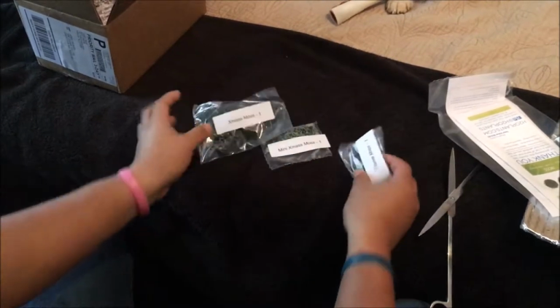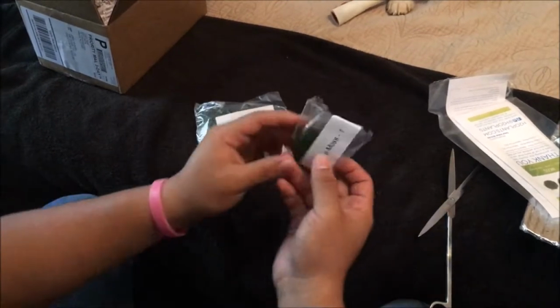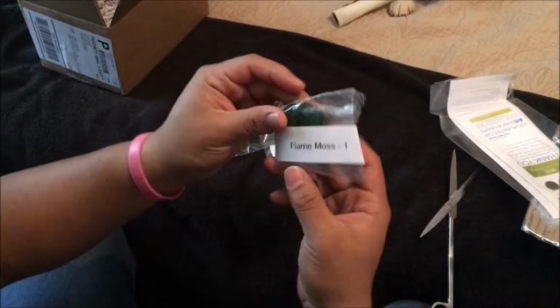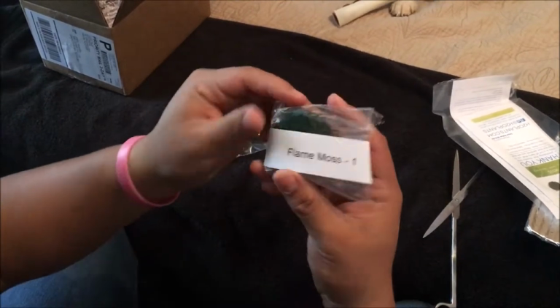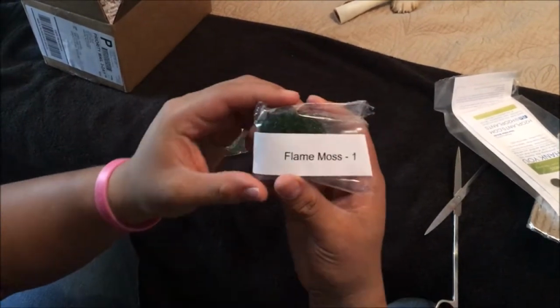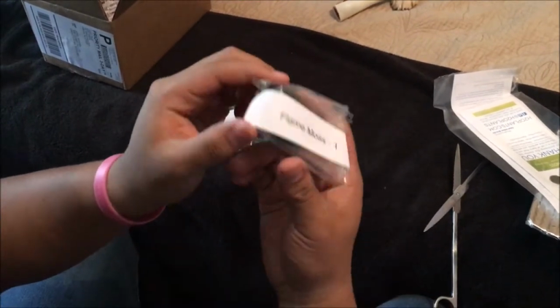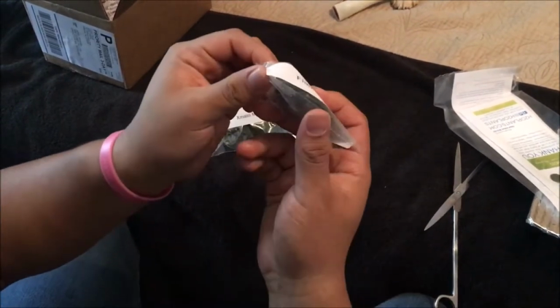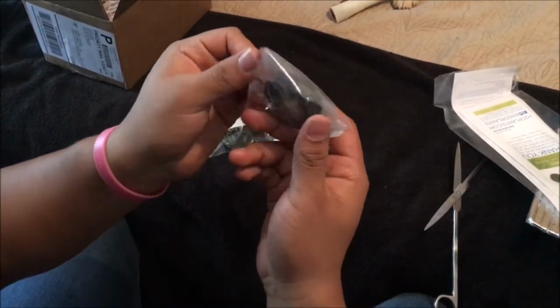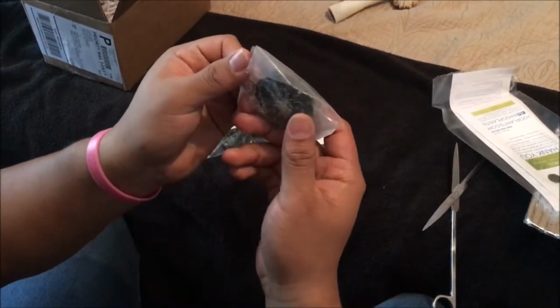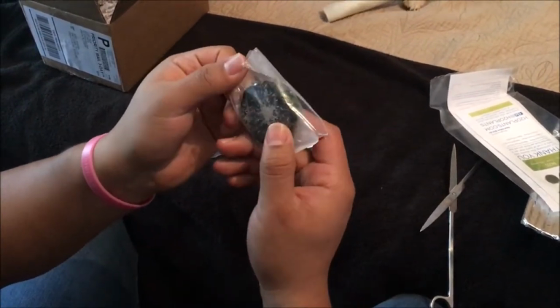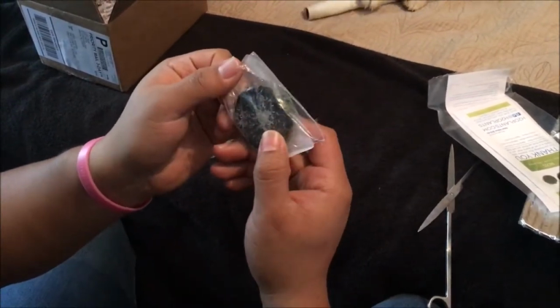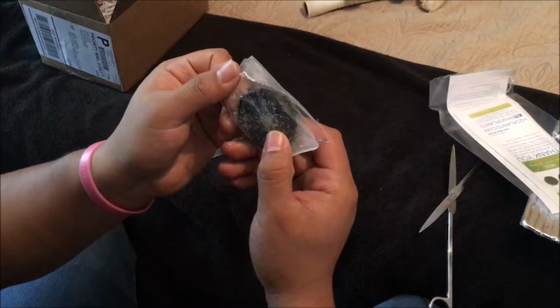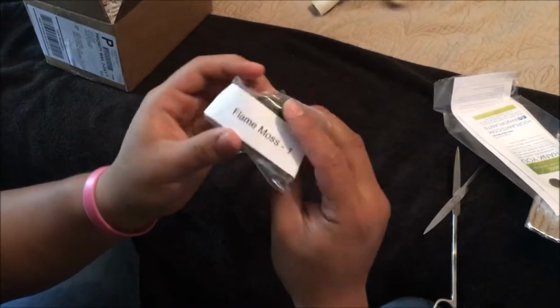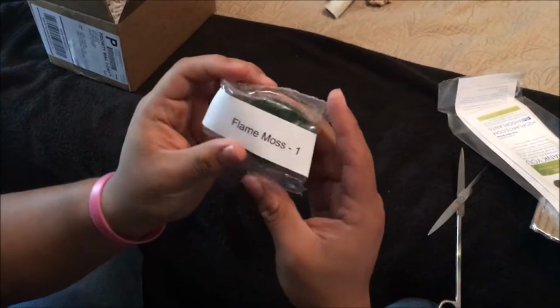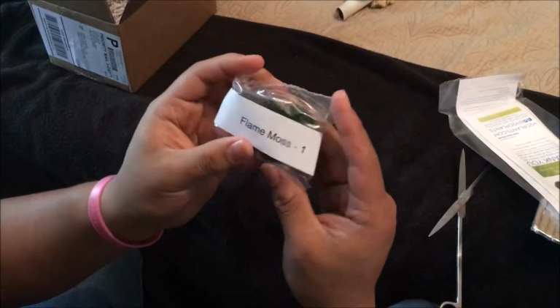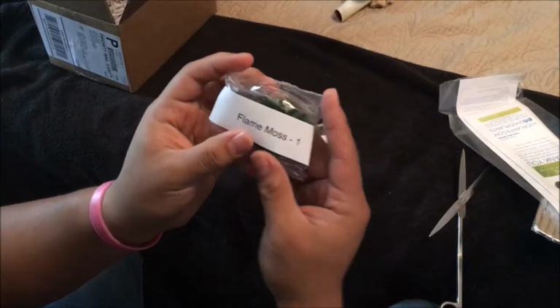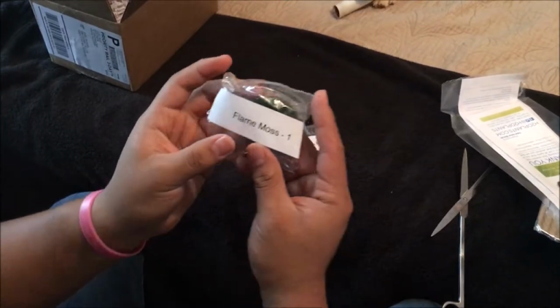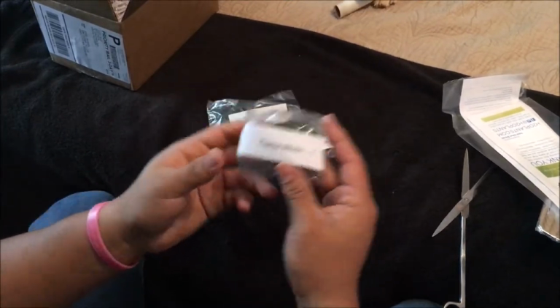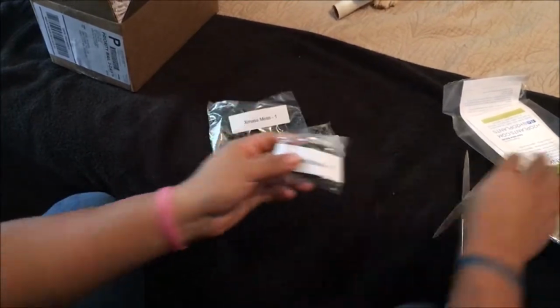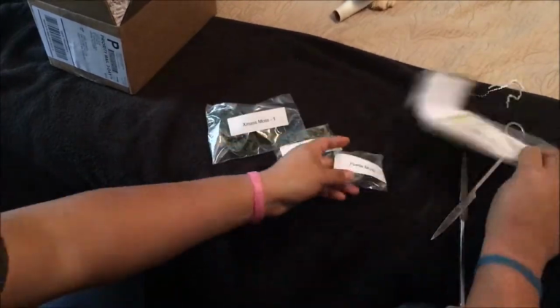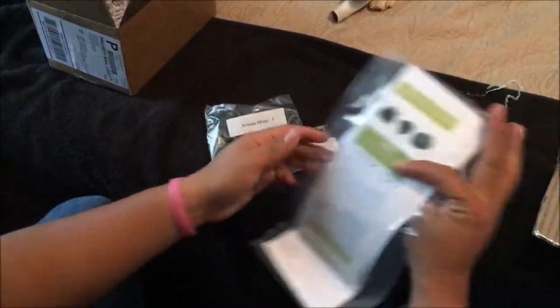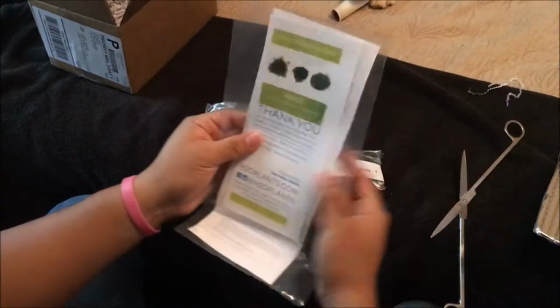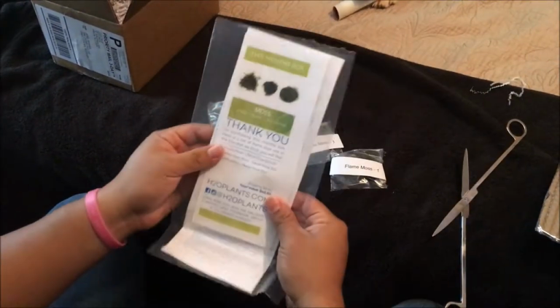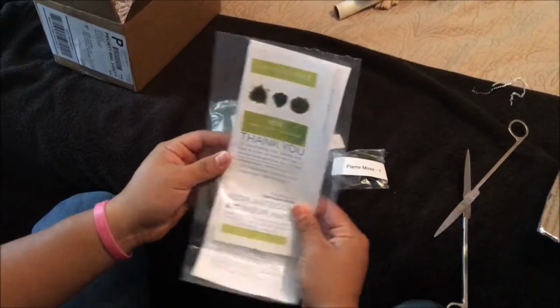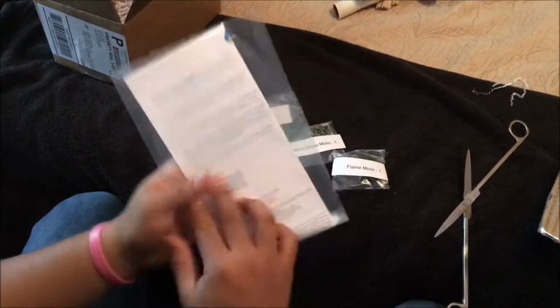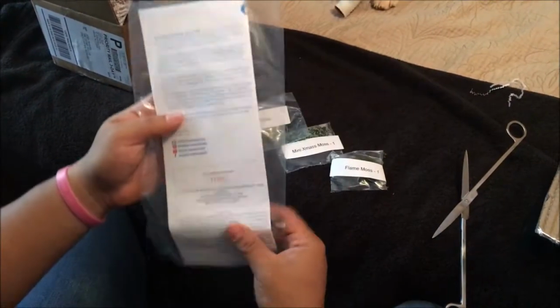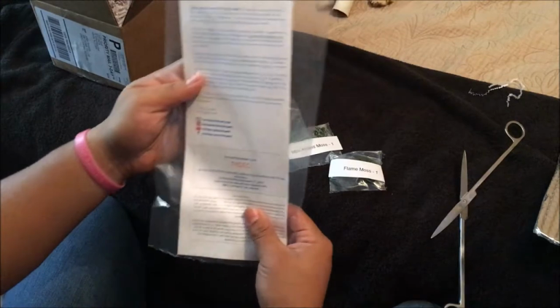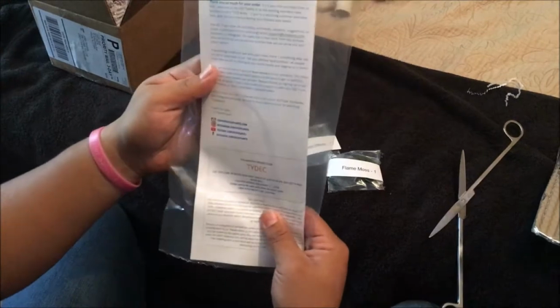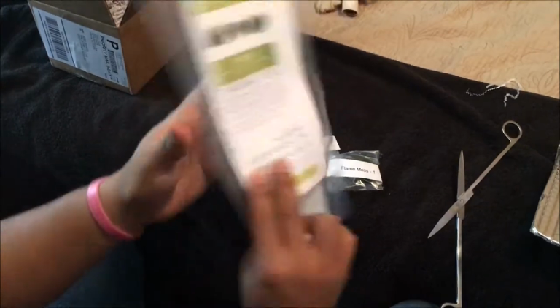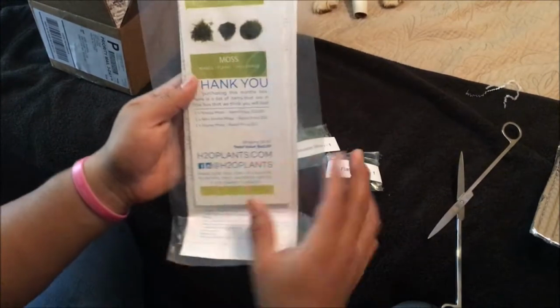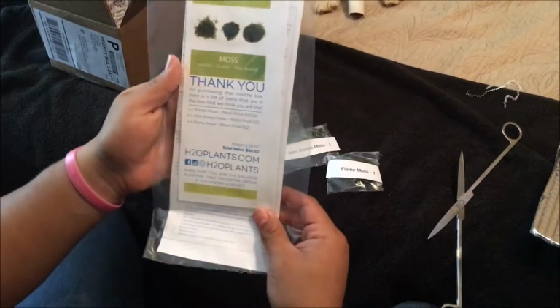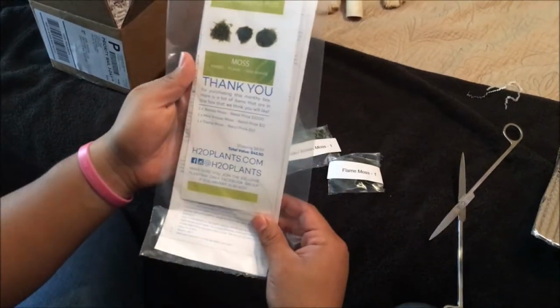And flame moss, which I've always wanted to get some of. I need to figure out where these tanks are gonna go. This looks like that's what we got this month — looks really good. Once we get it into a tank, we'll show you what we got.